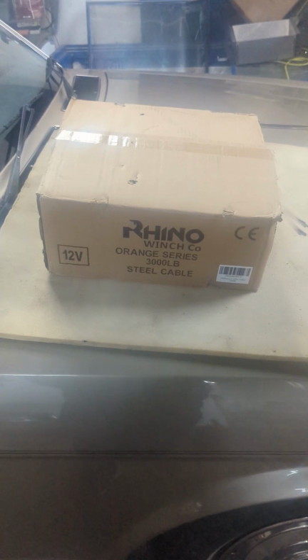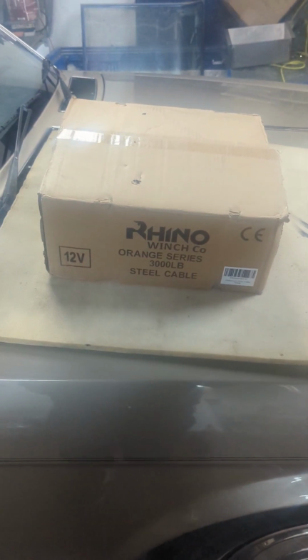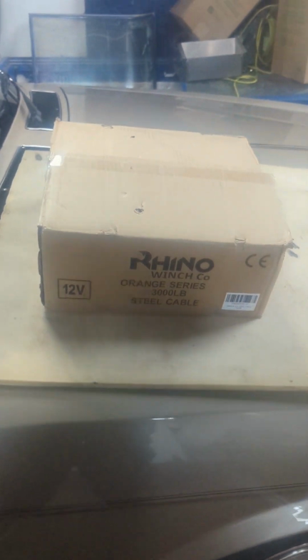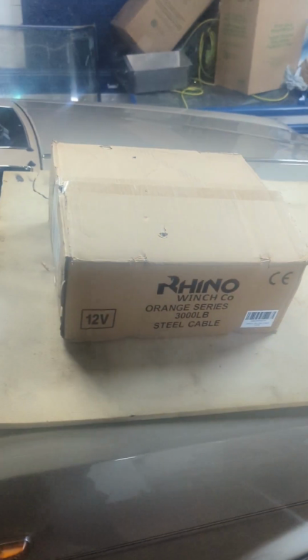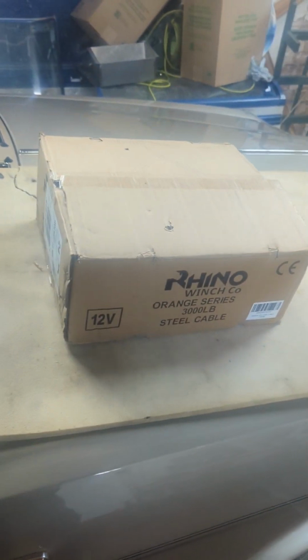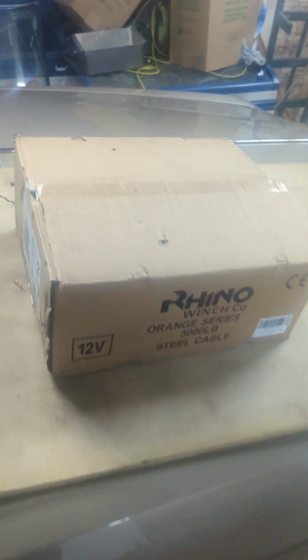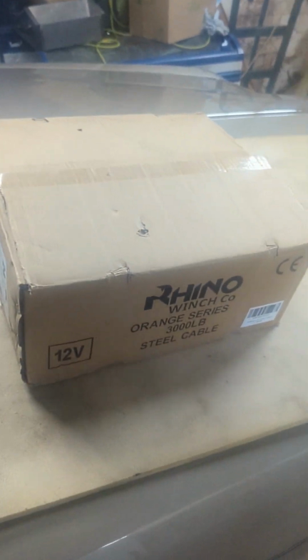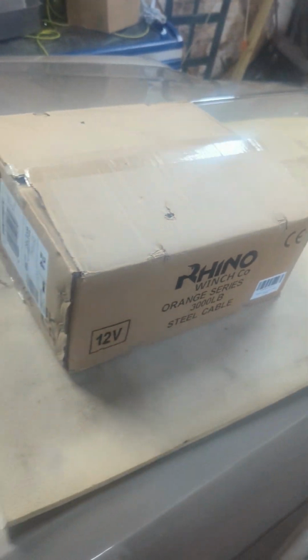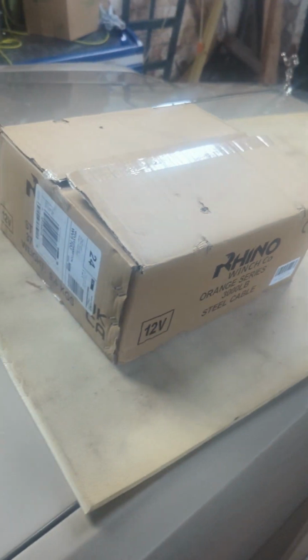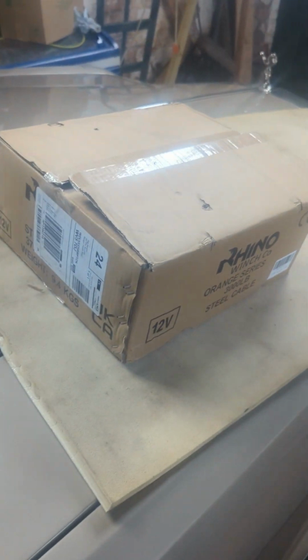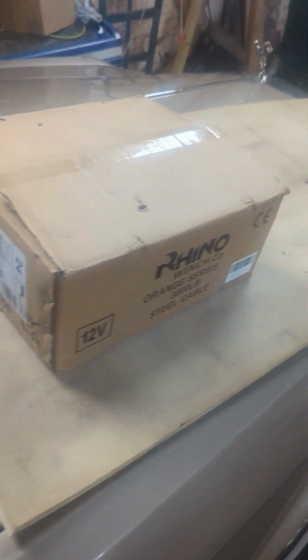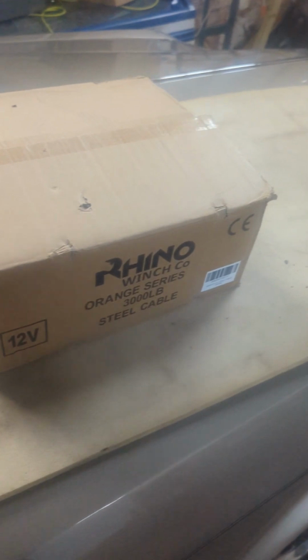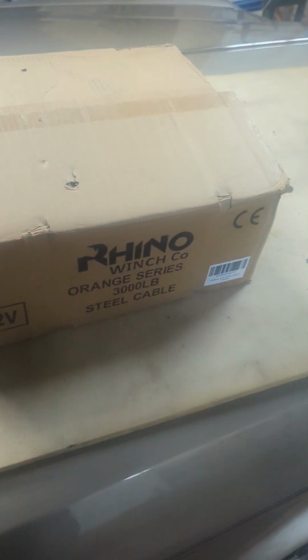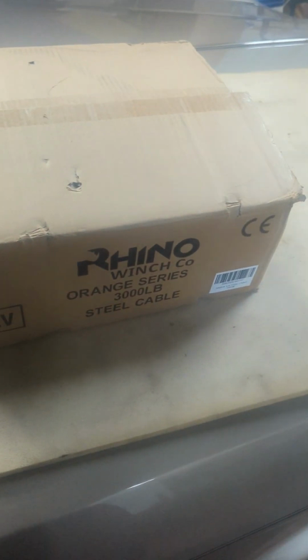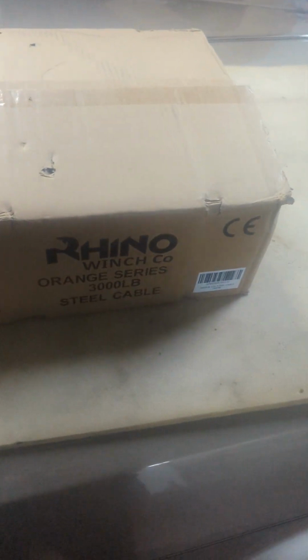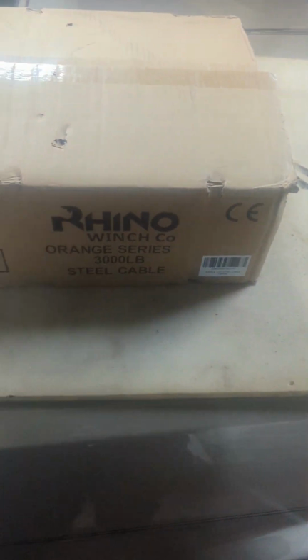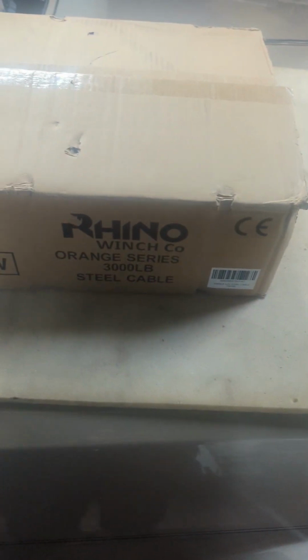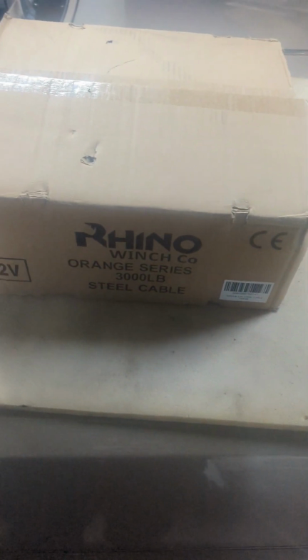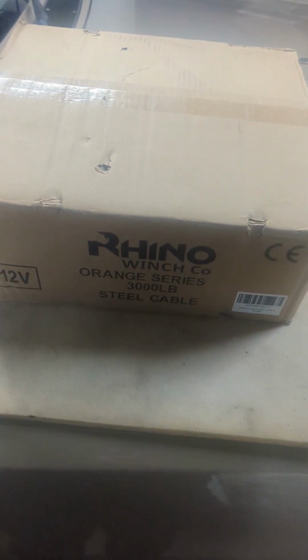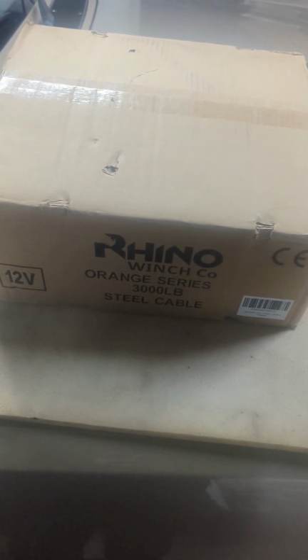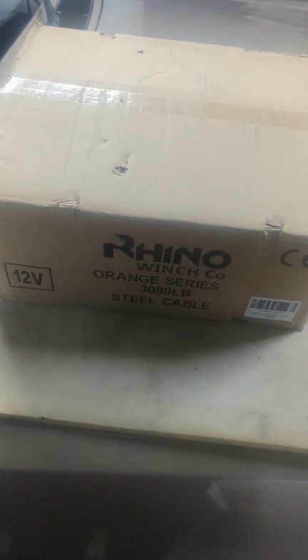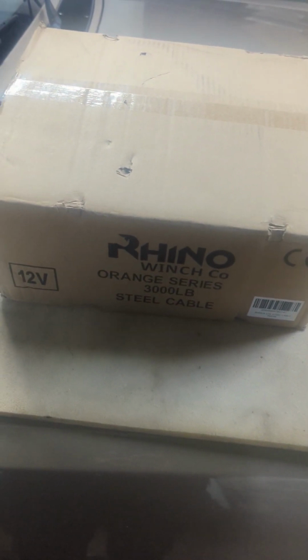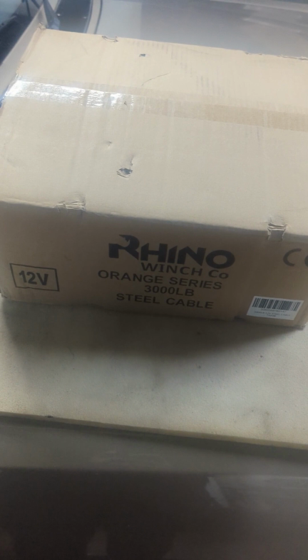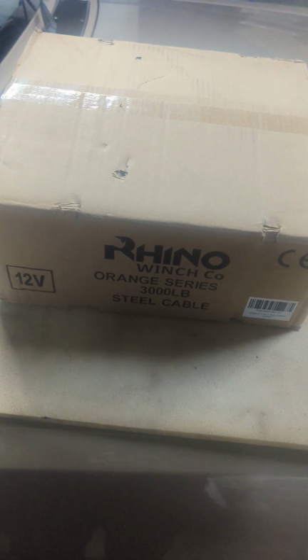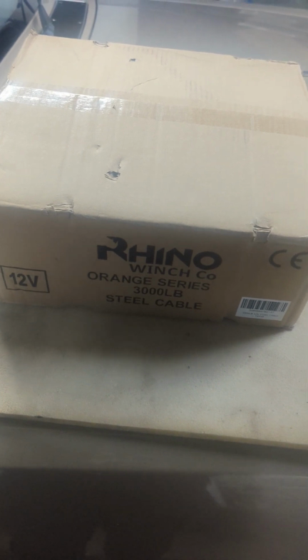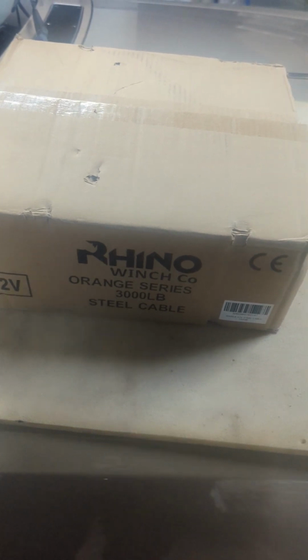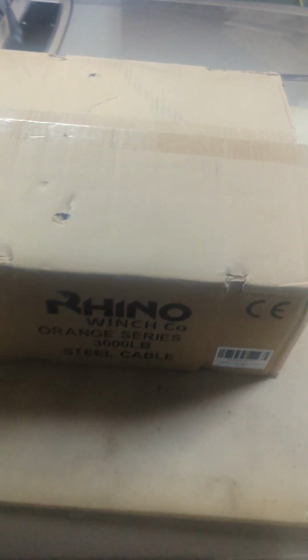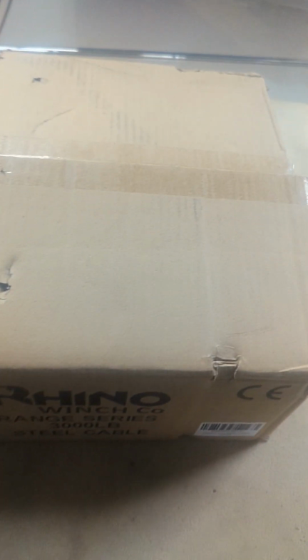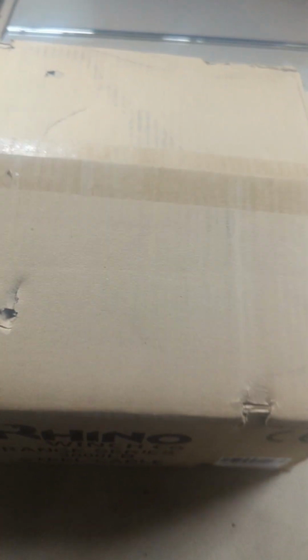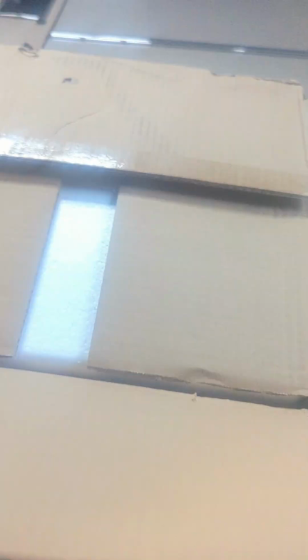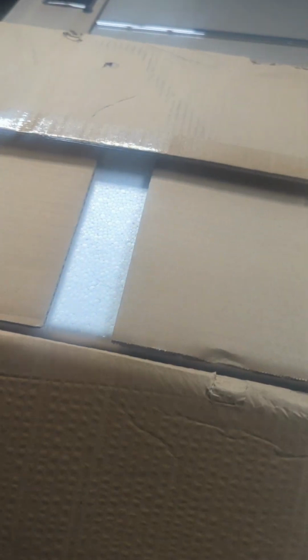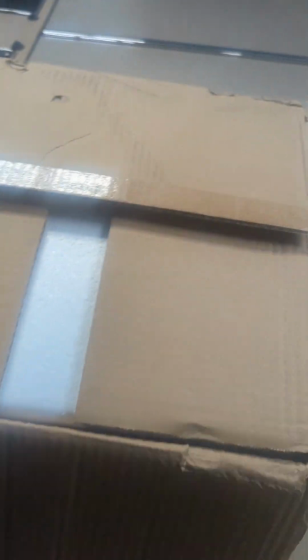Alright guys, it's Big Pia from Rainsop Performance. Today we're going to talk about the Rhino 3000 pound orange series winch - the electric winch with the steel cable. This has just arrived this morning.